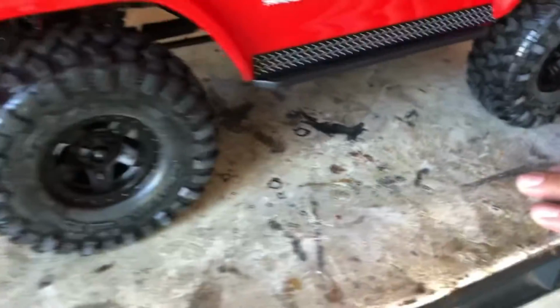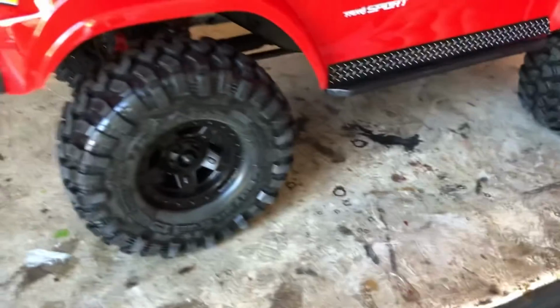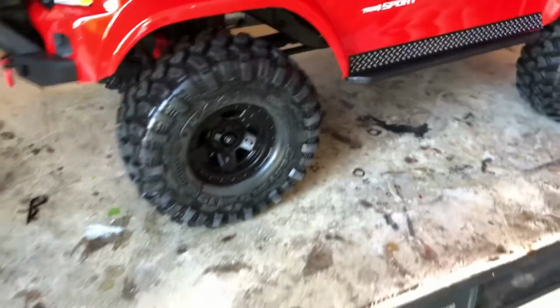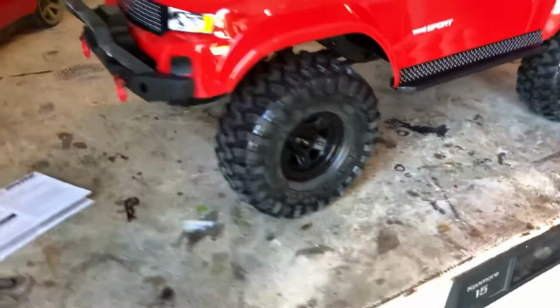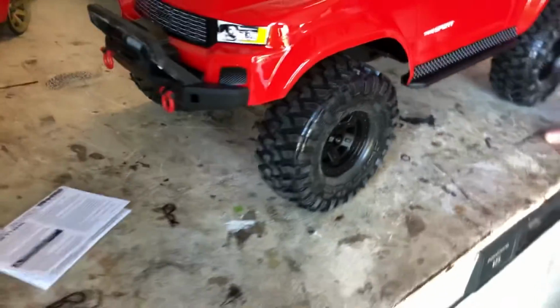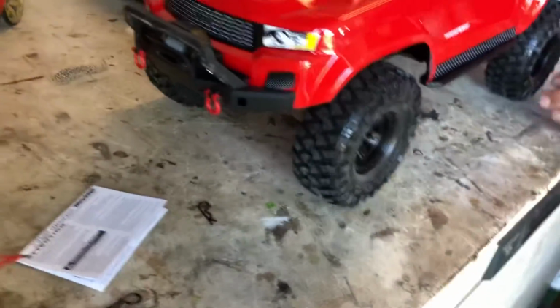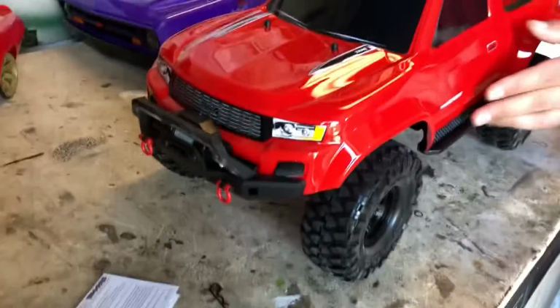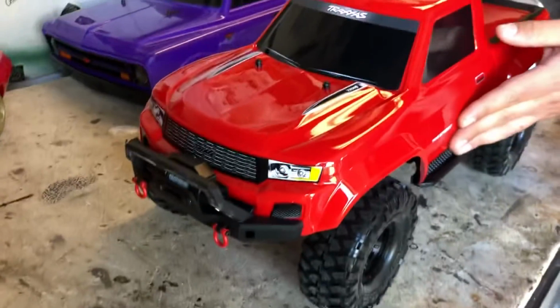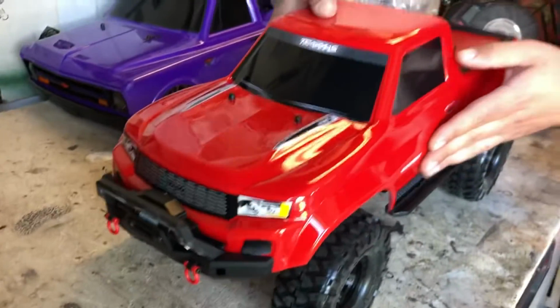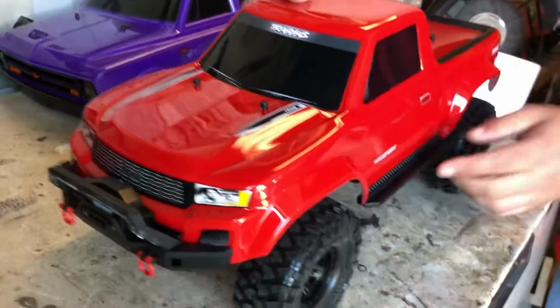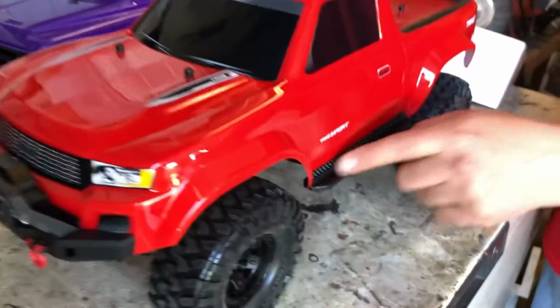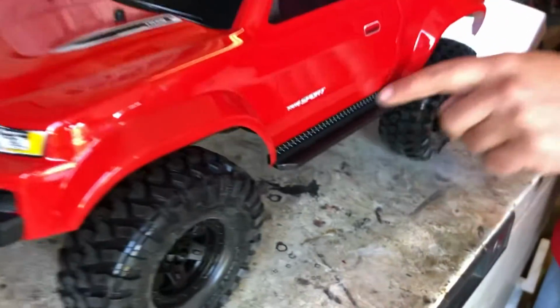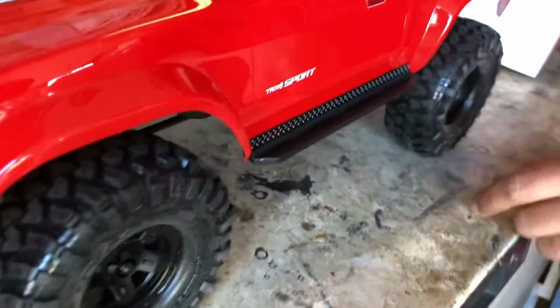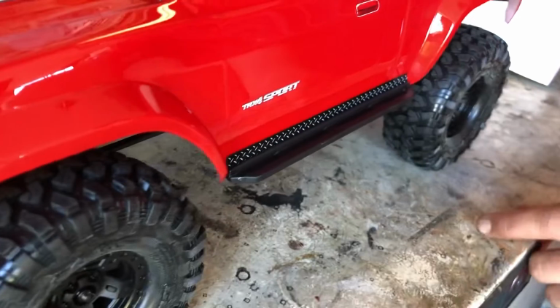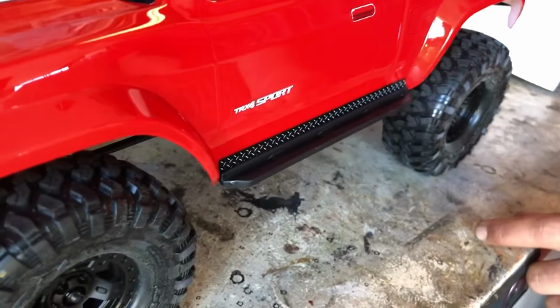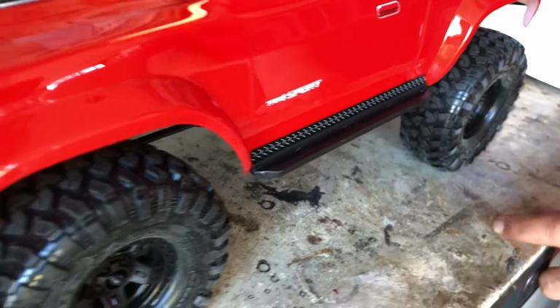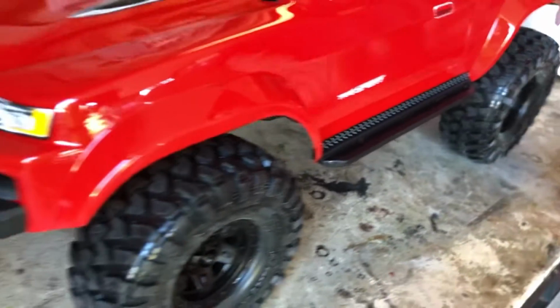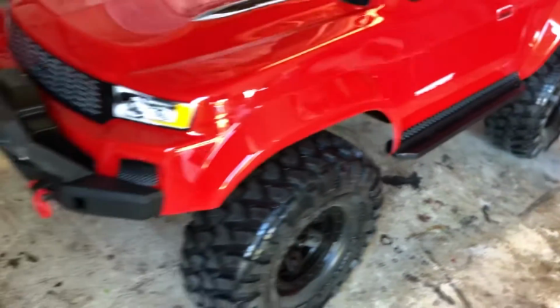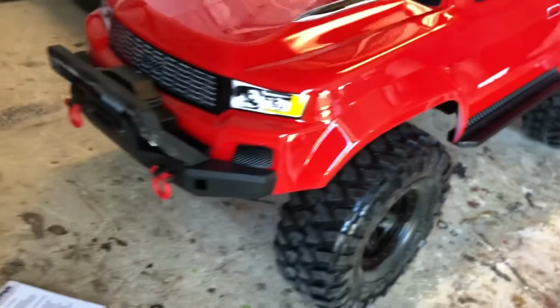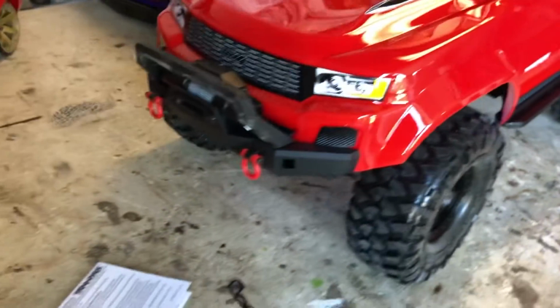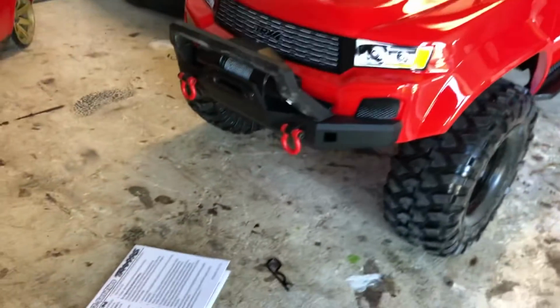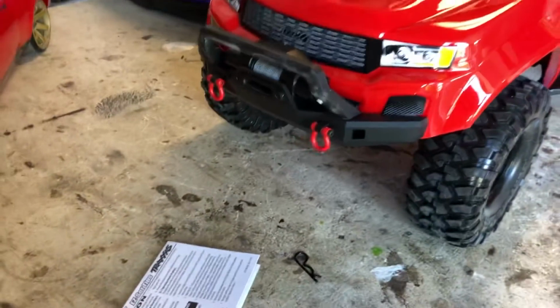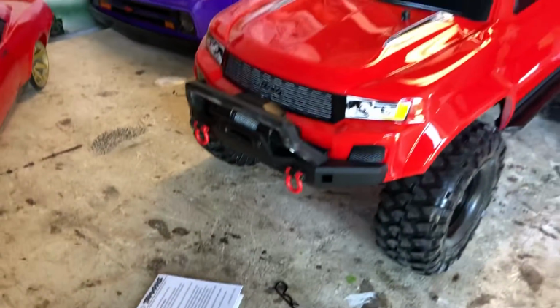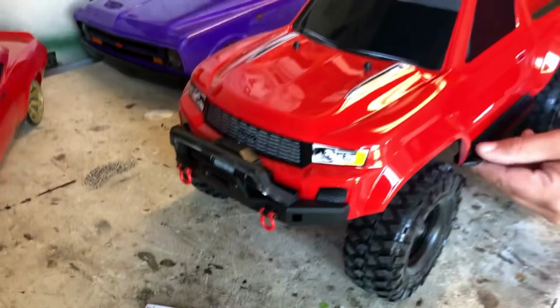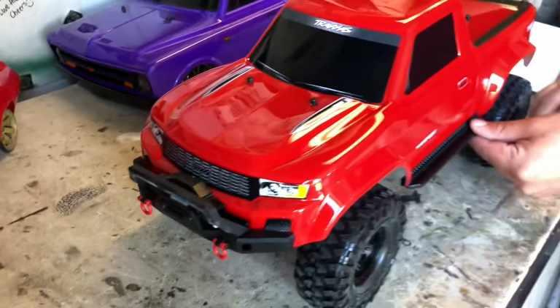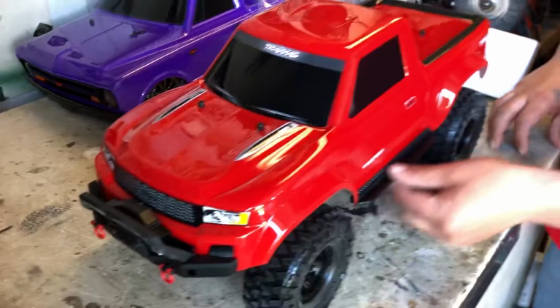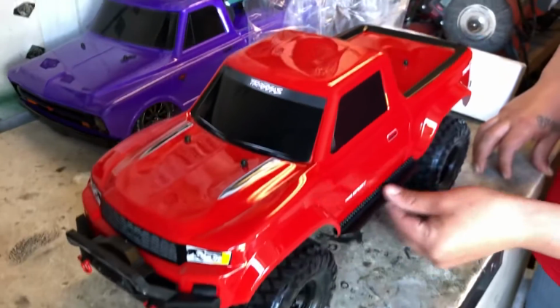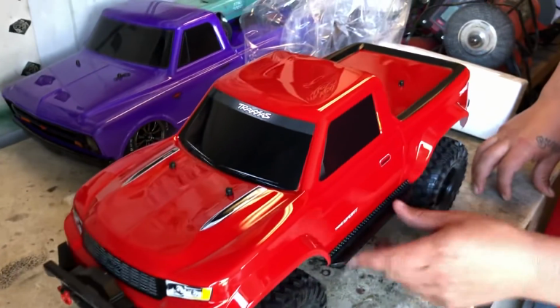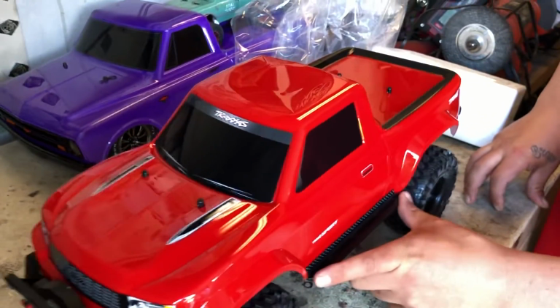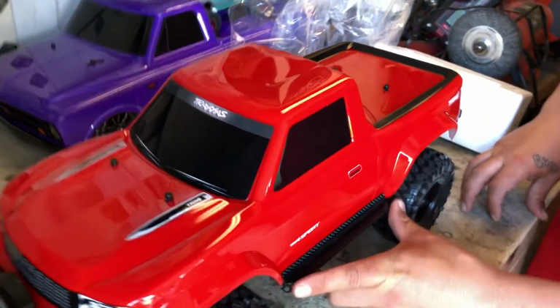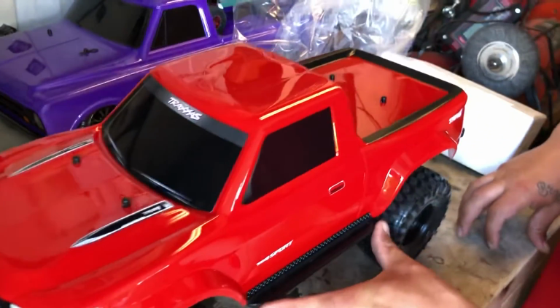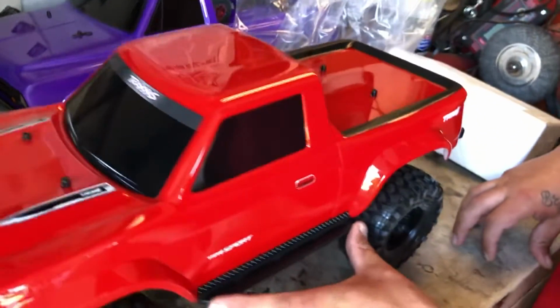Oh that's cool - it's got a little slot, a slot for the body to stay in too. Like a little lip so it doesn't get hung up. That's nice - nice sliders, full run all the way through.